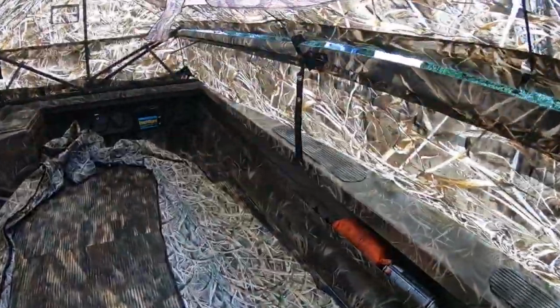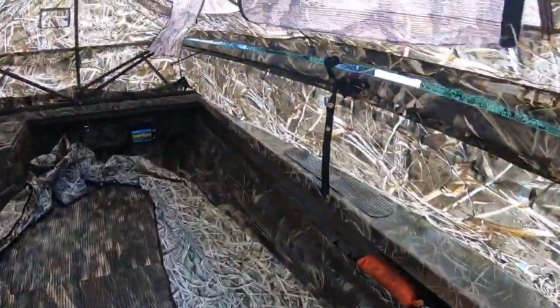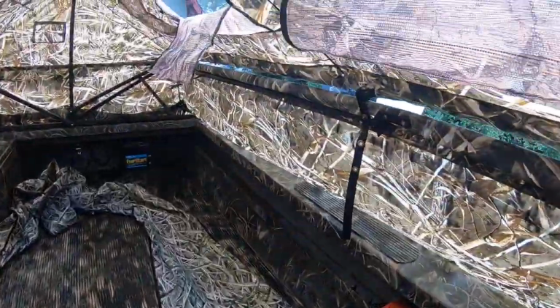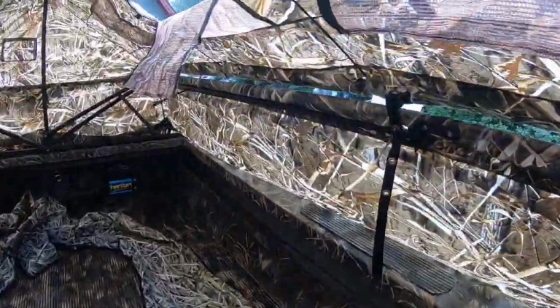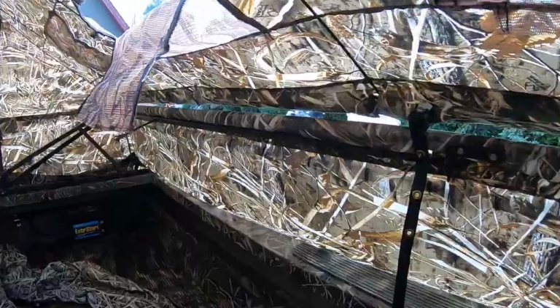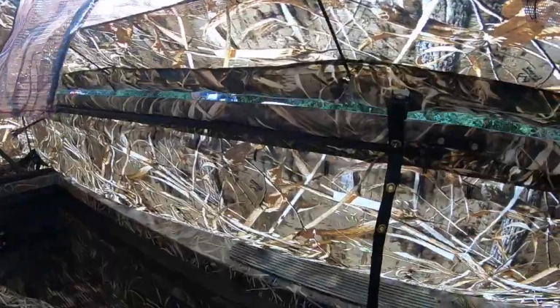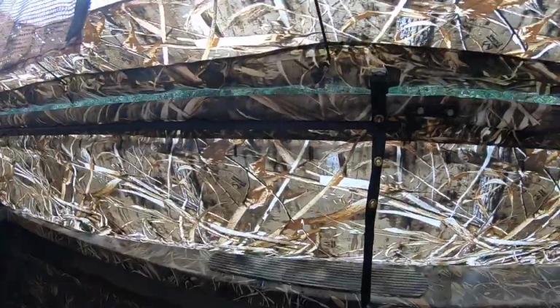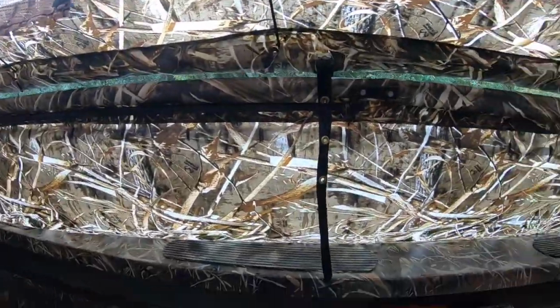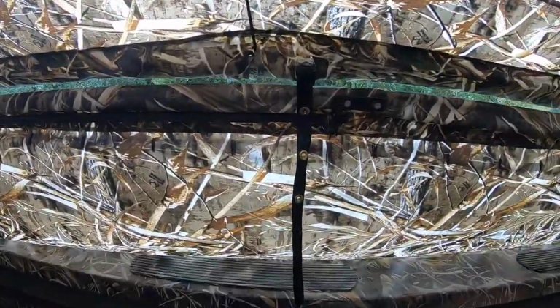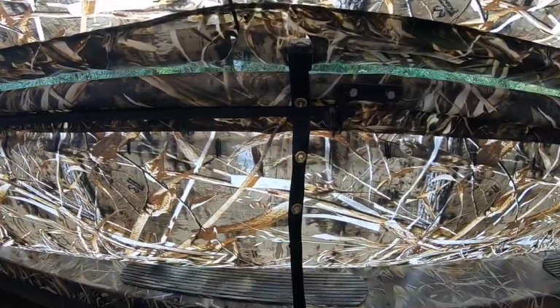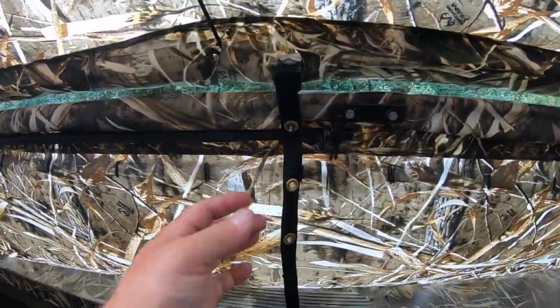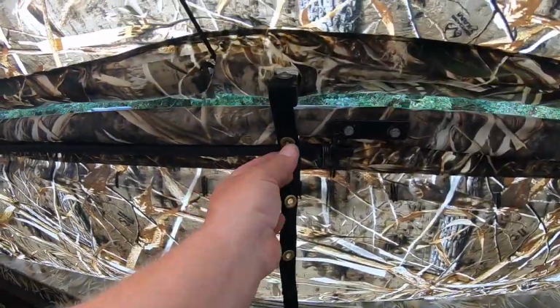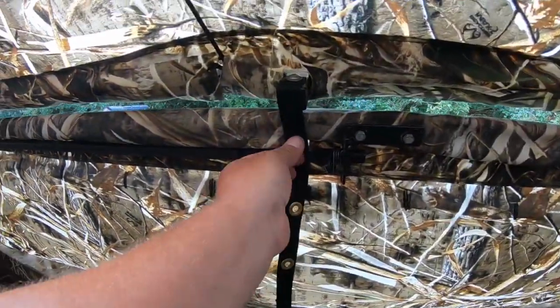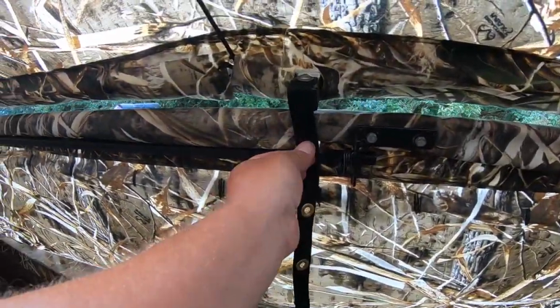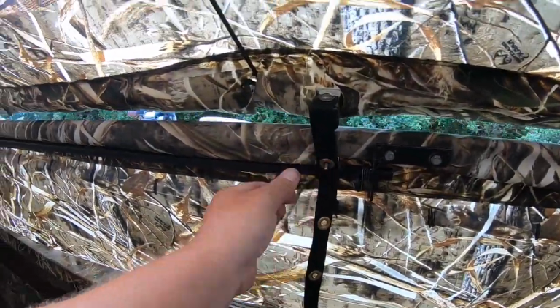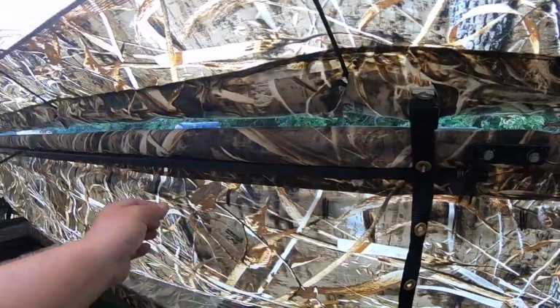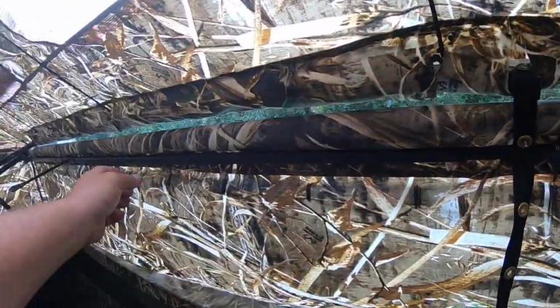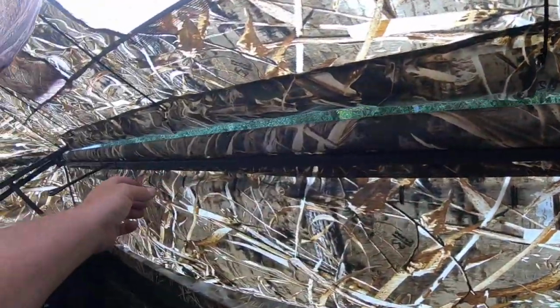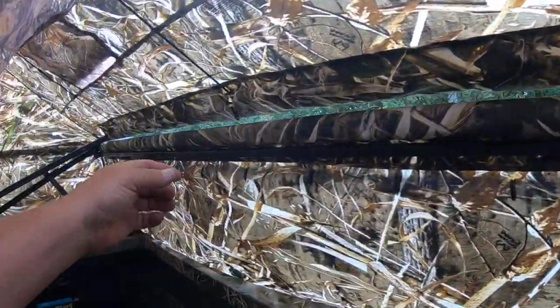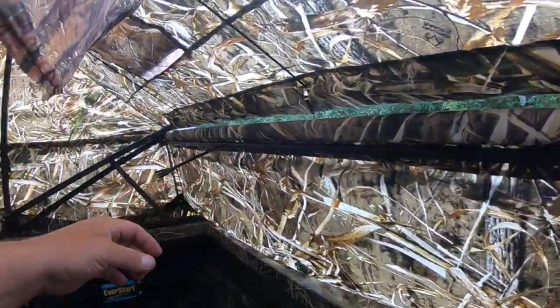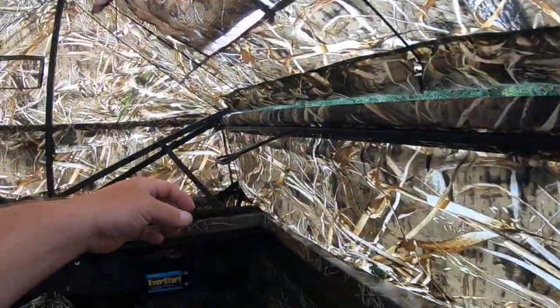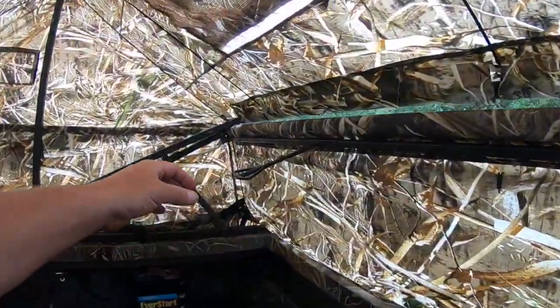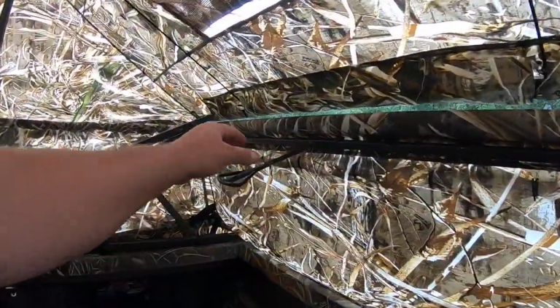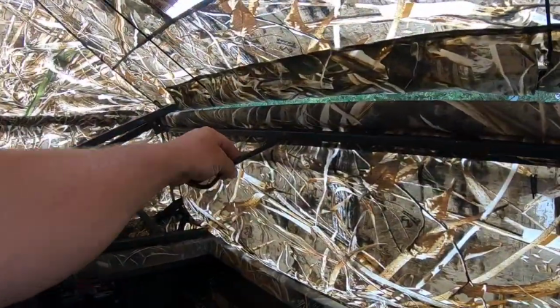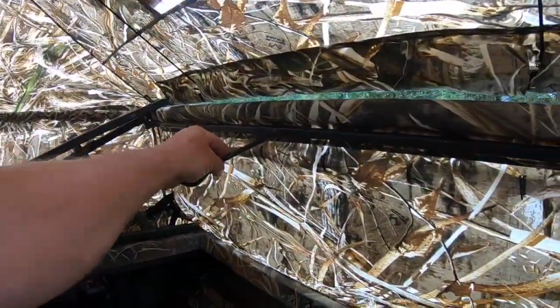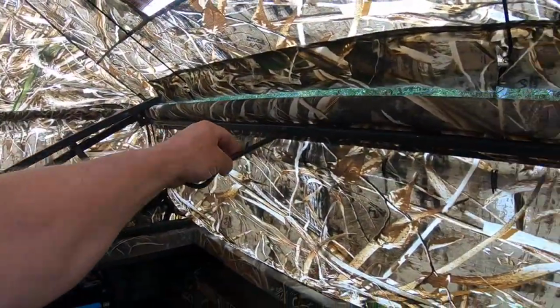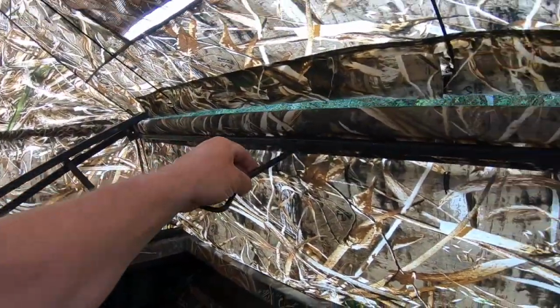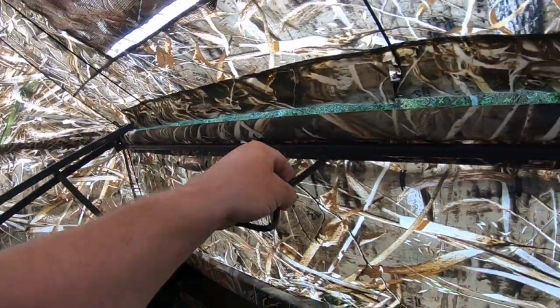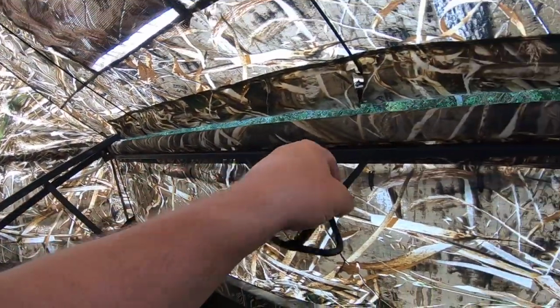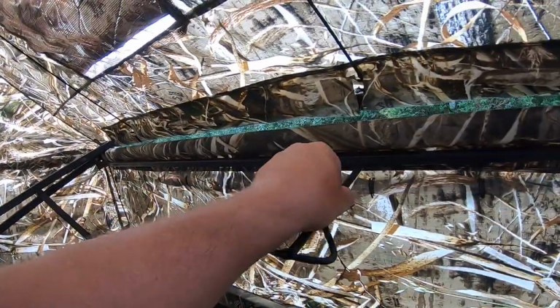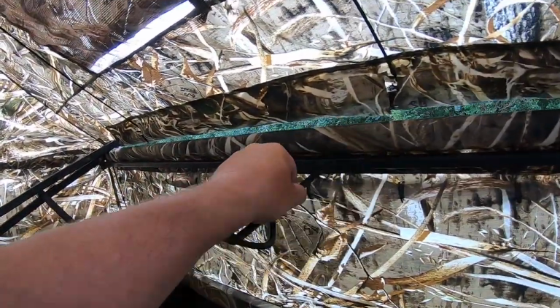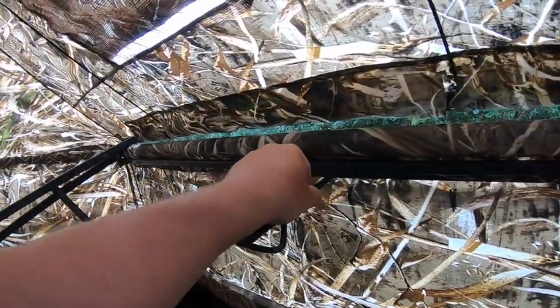Here is the handle, and here's the grommet. This is the handle that slides infinitely from front to rear.